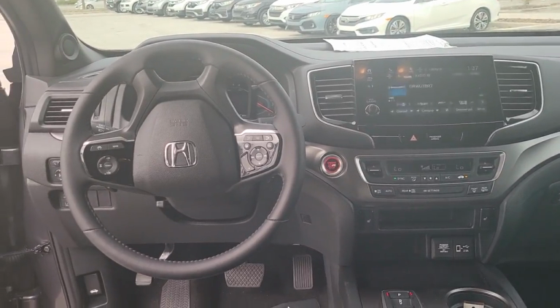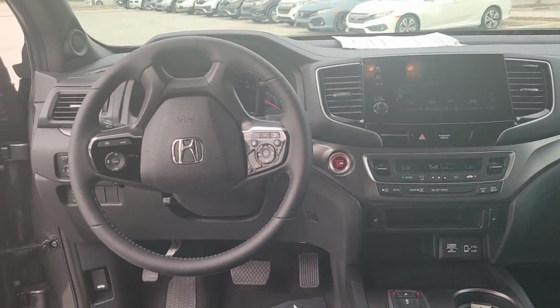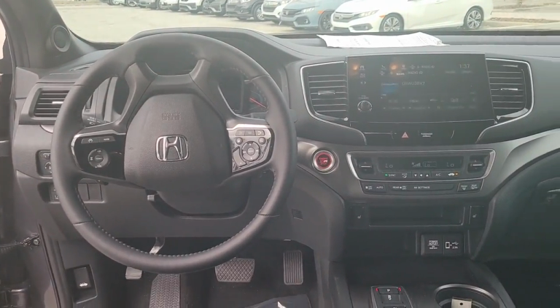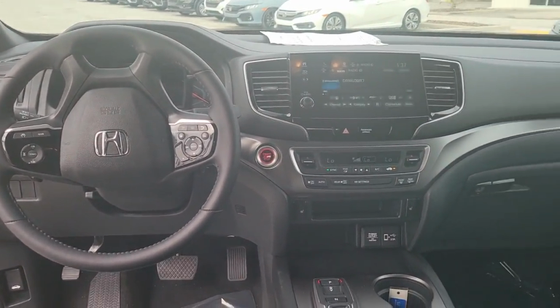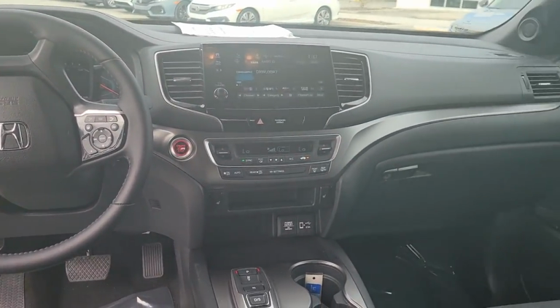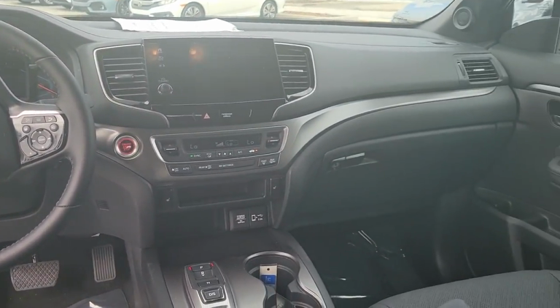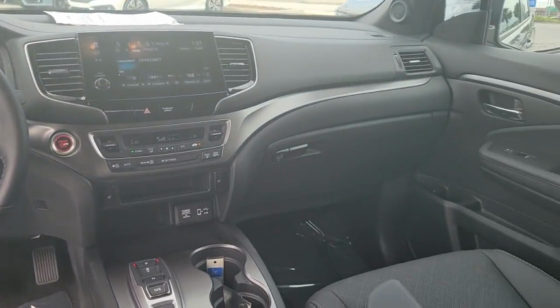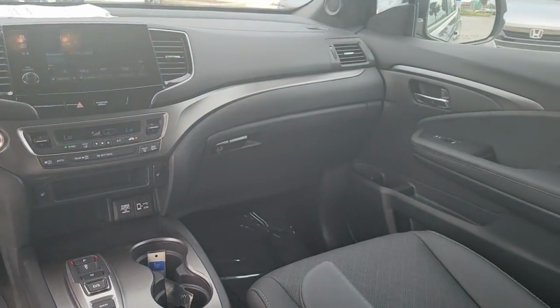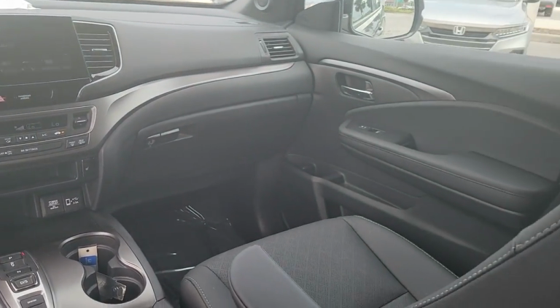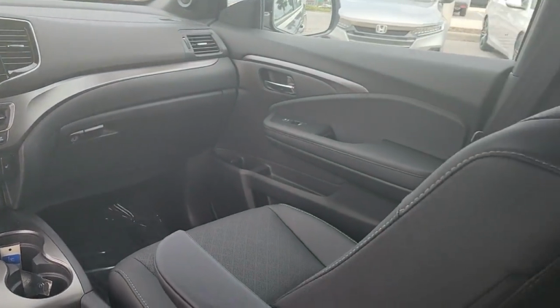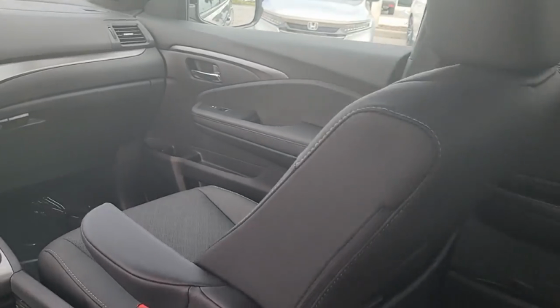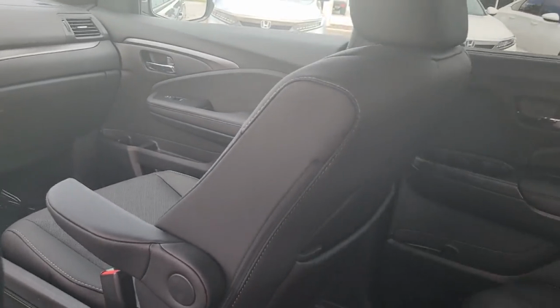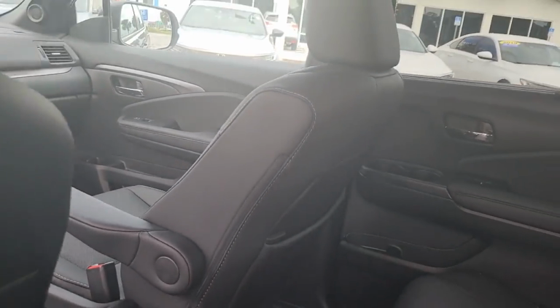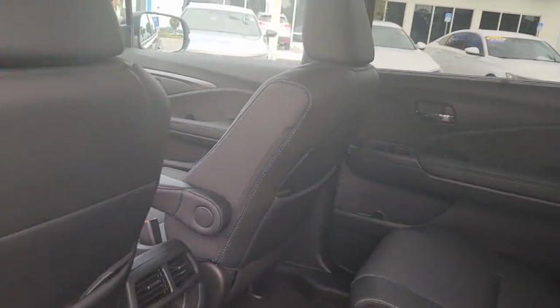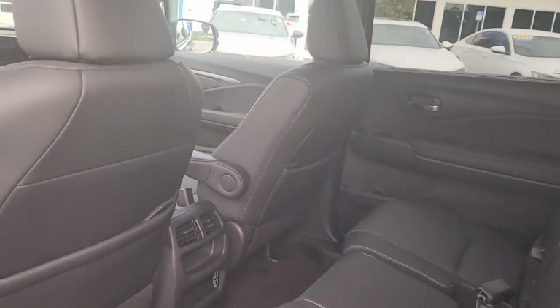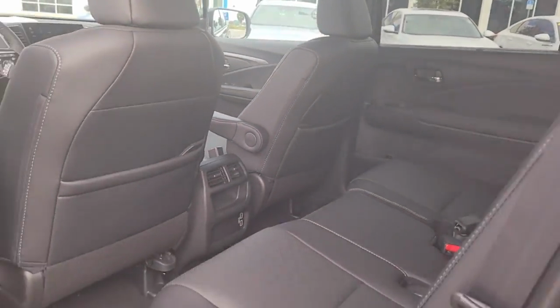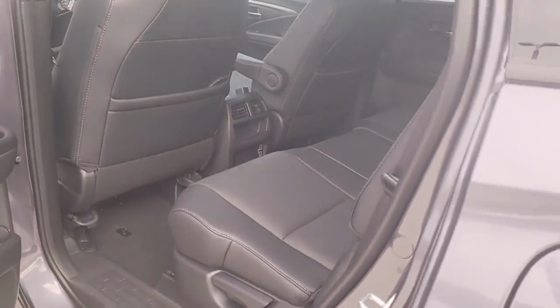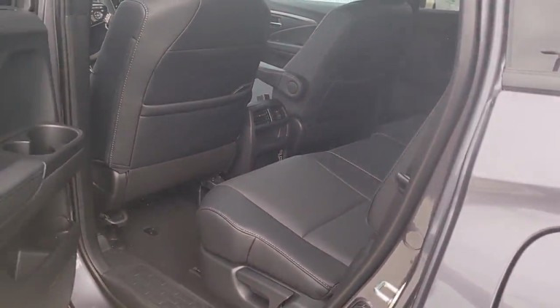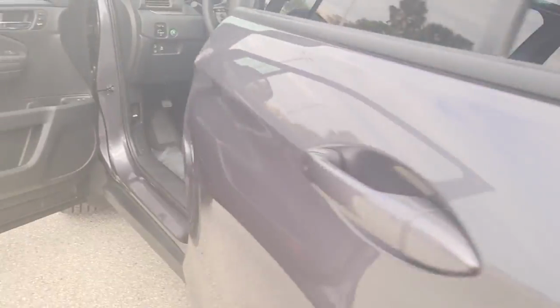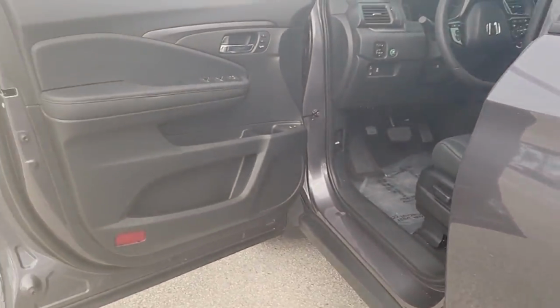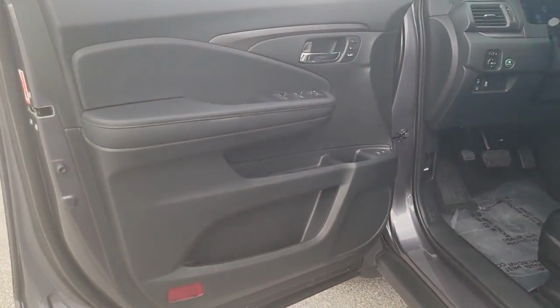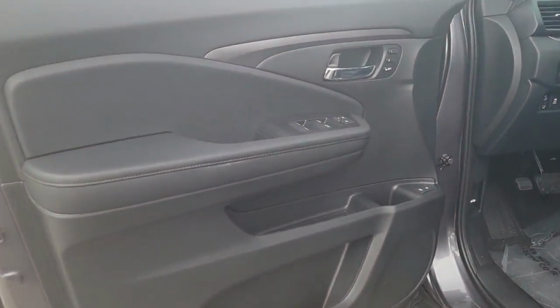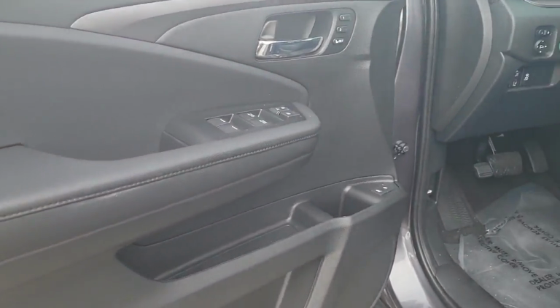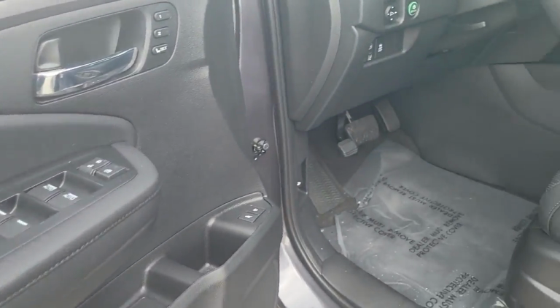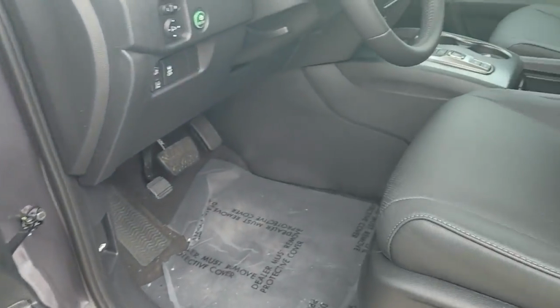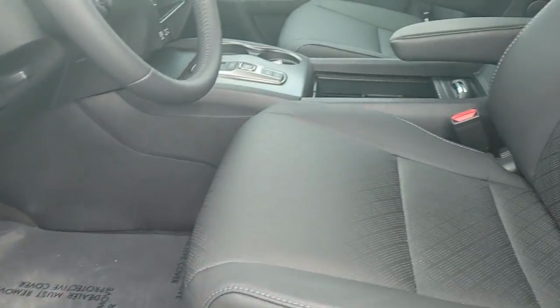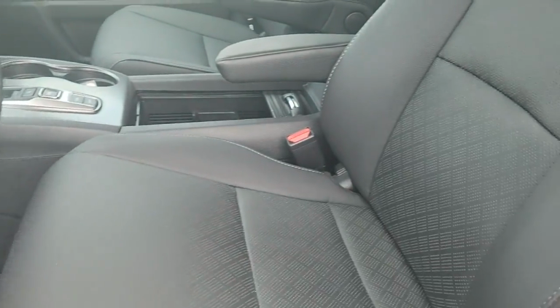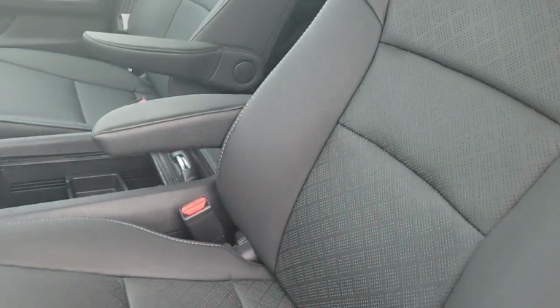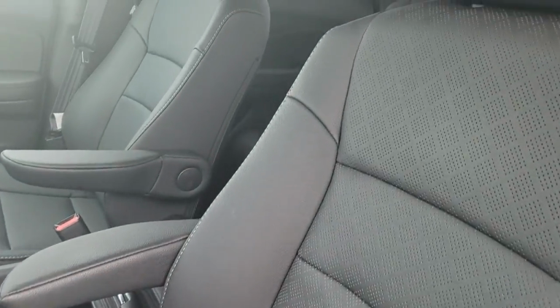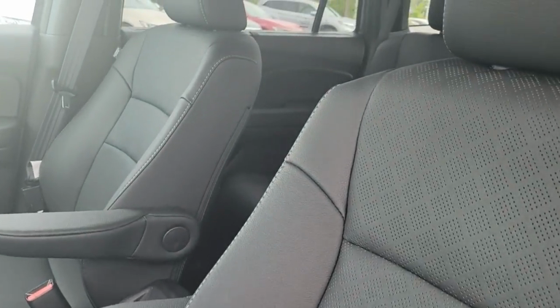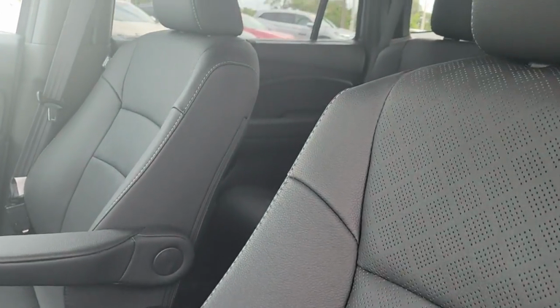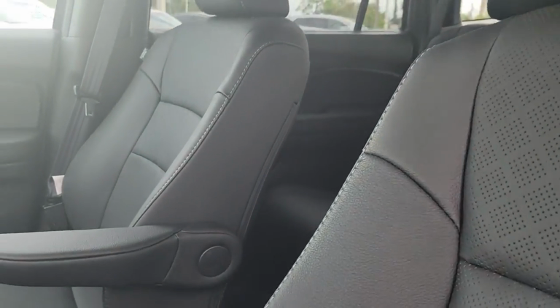Sun and moonroof, keyless entry, satellite radio, power passenger seat, fog lamps, lane keeping assist, power lift gate, aluminum wheels, heated front seat, and alarm.